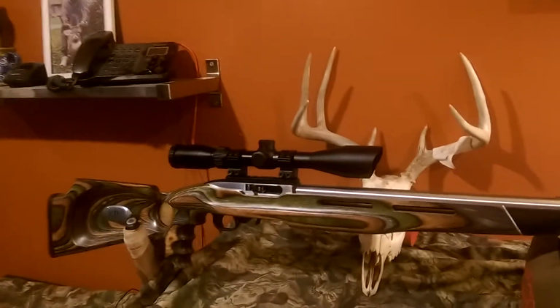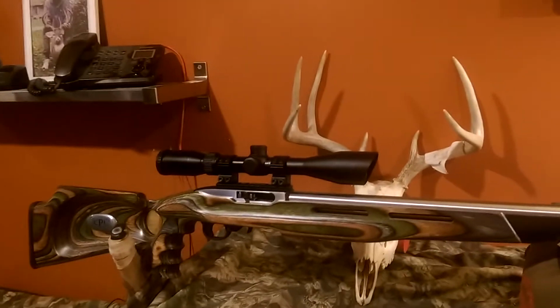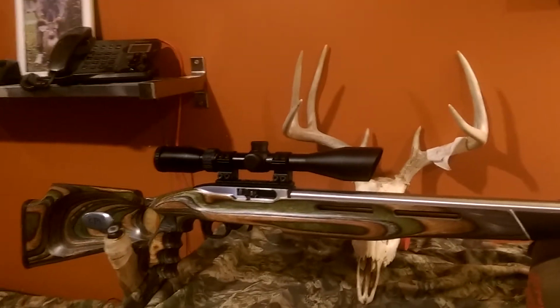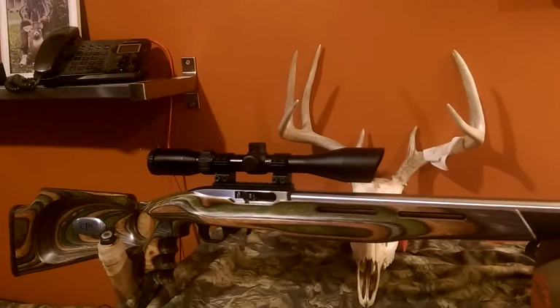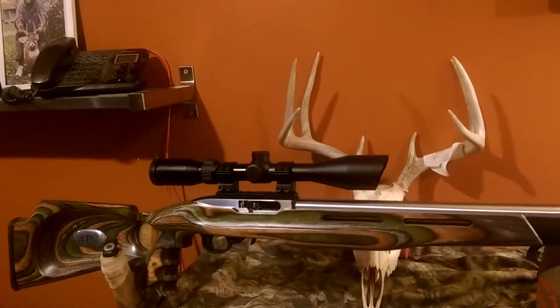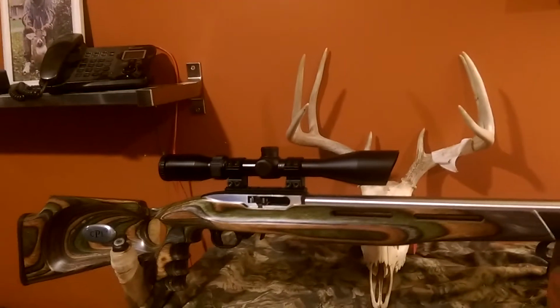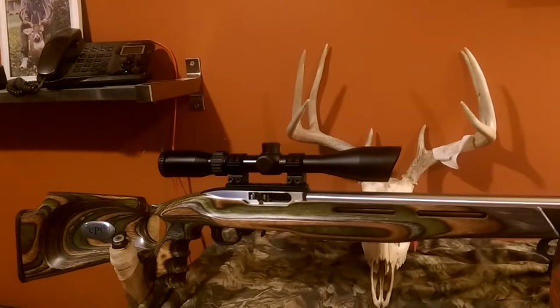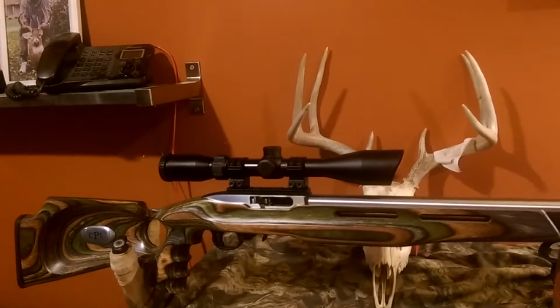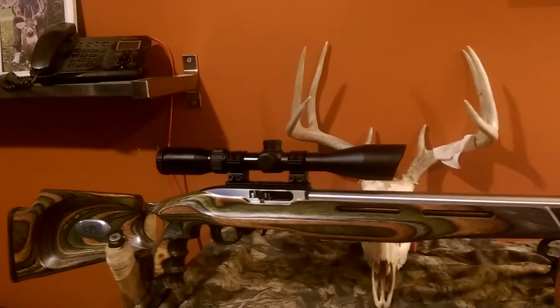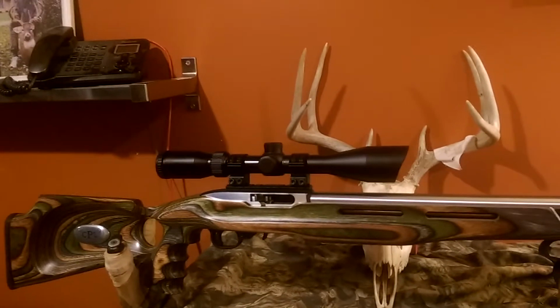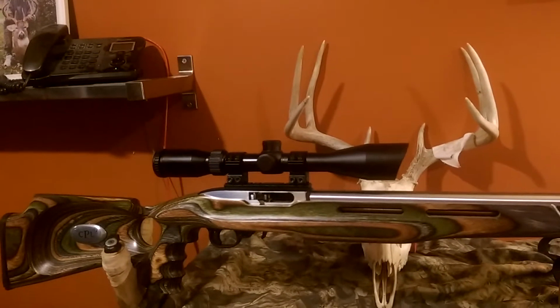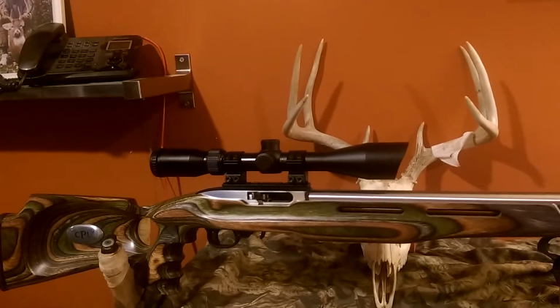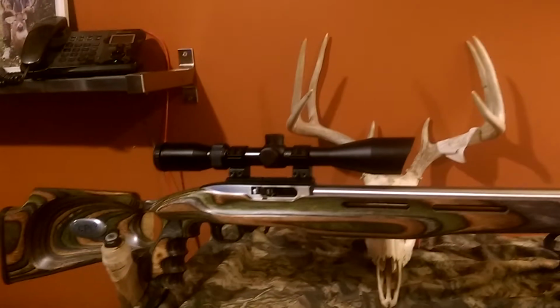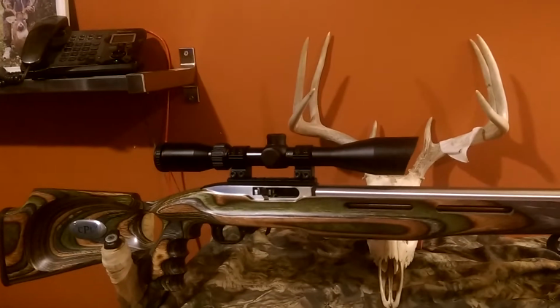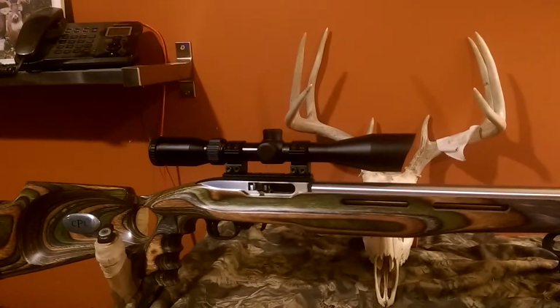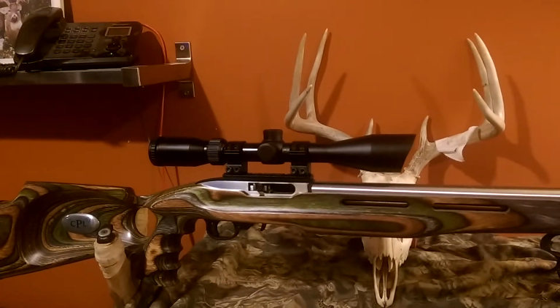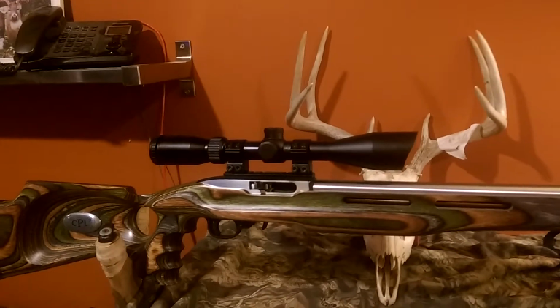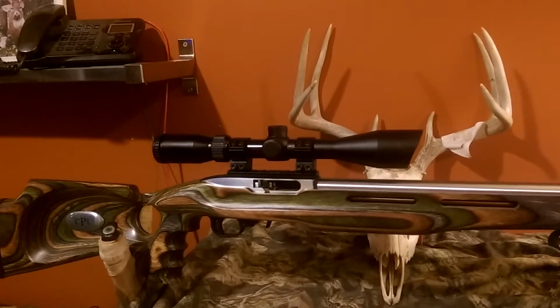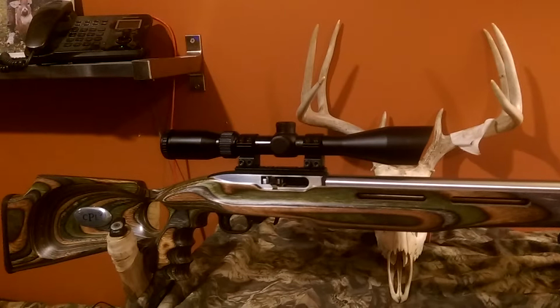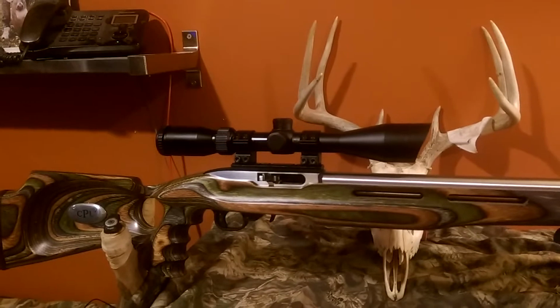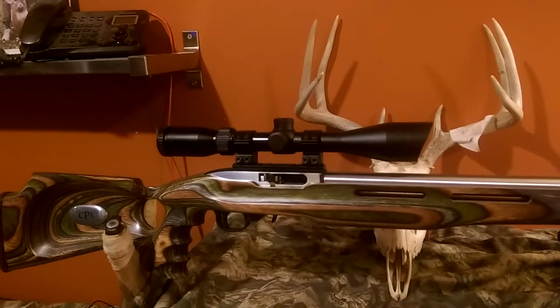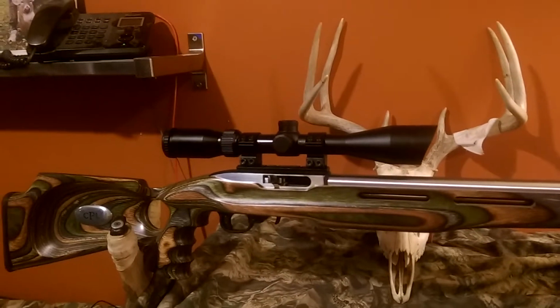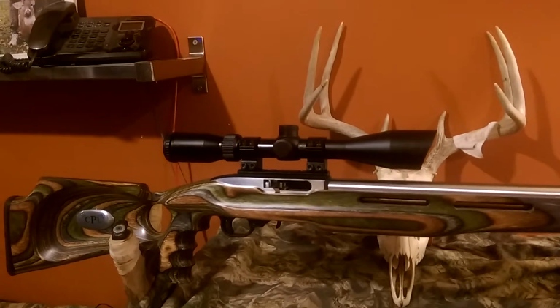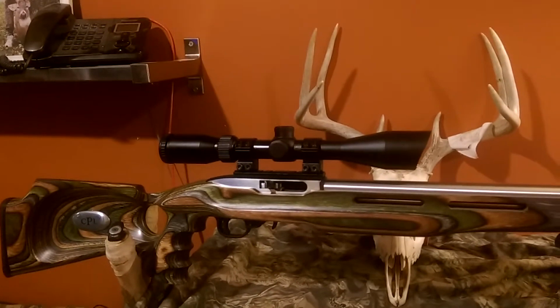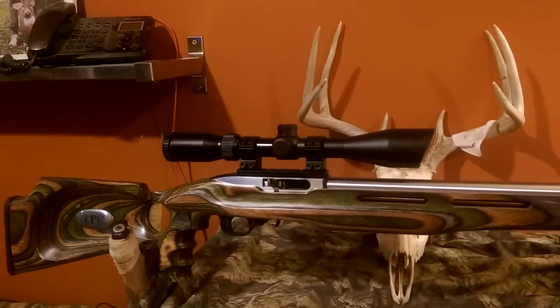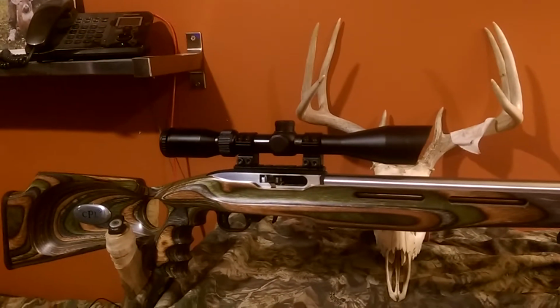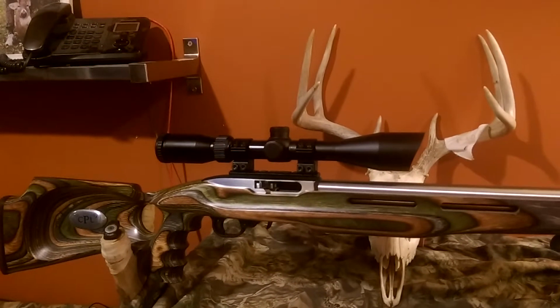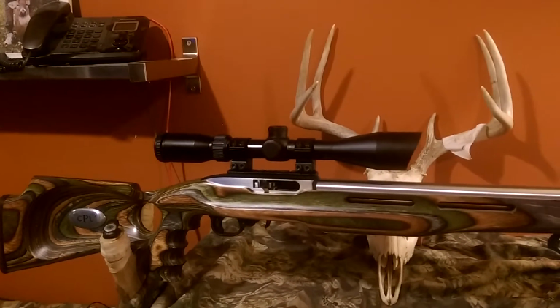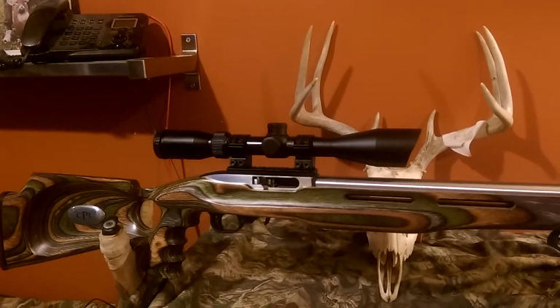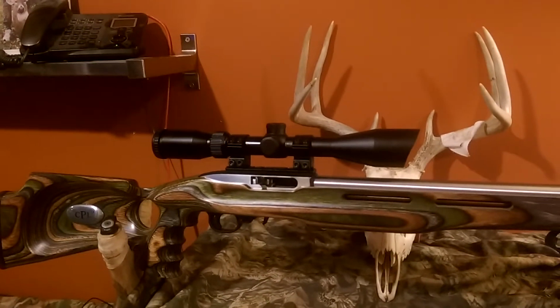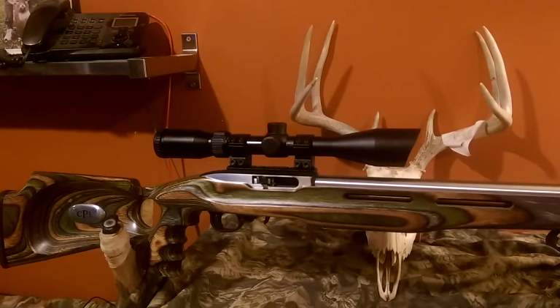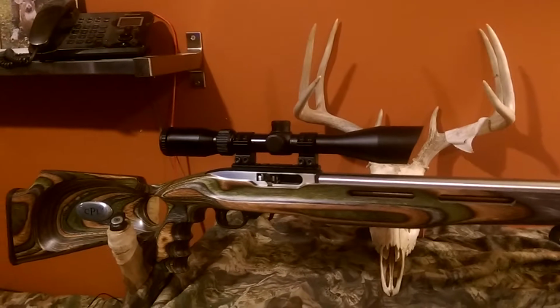Still a work in progress on the scope. I've got a Burris 3-9 that I'm not 100% satisfied with, so I'm saving my money for a Leupold 3-9 — a little clearer, higher quality scope.